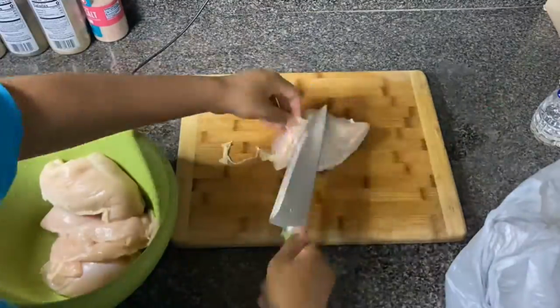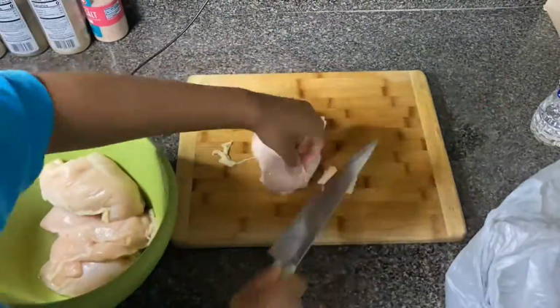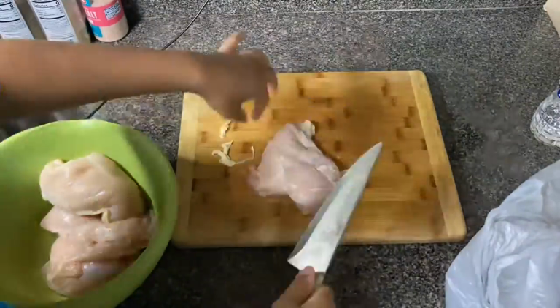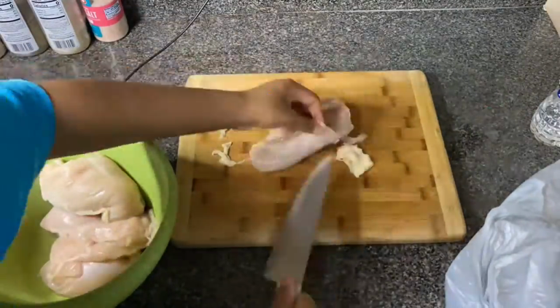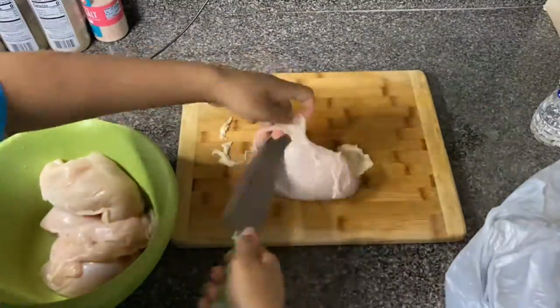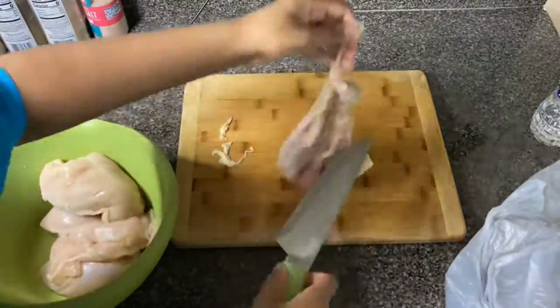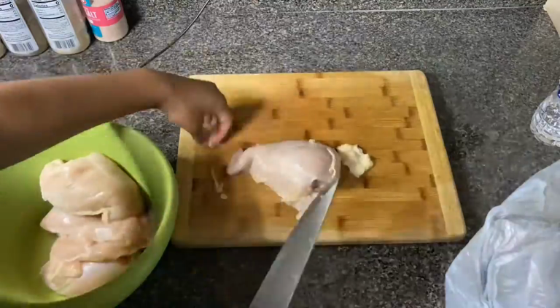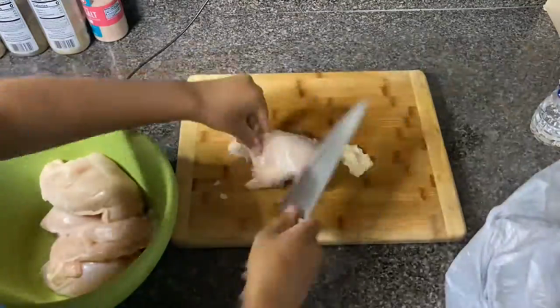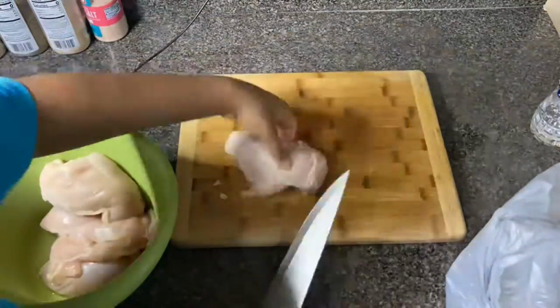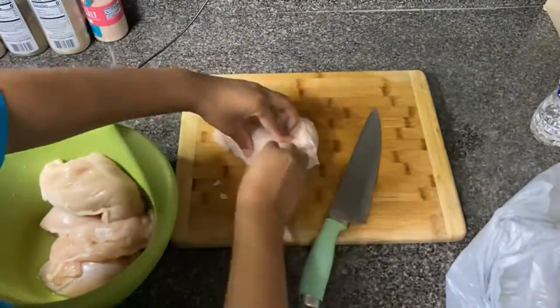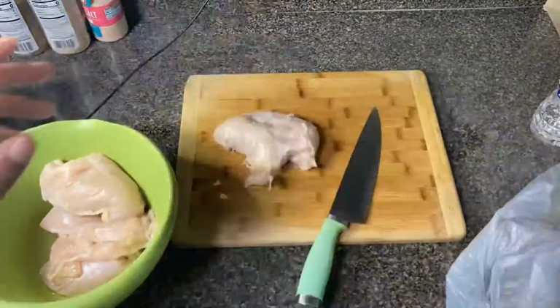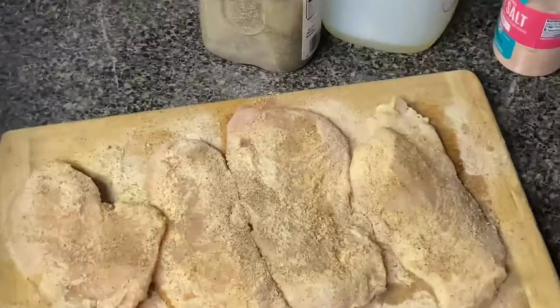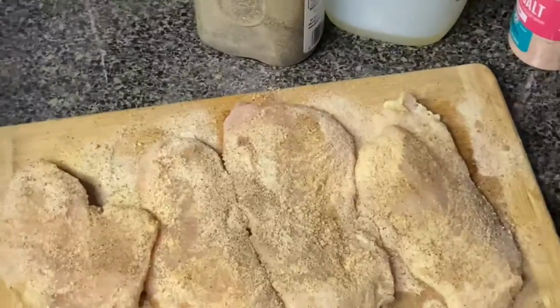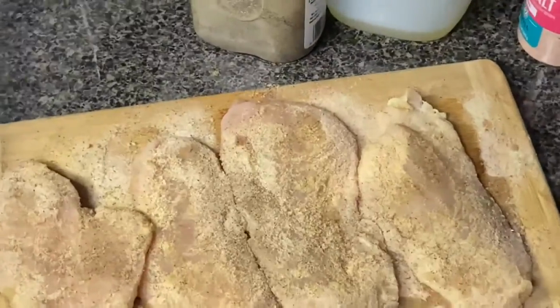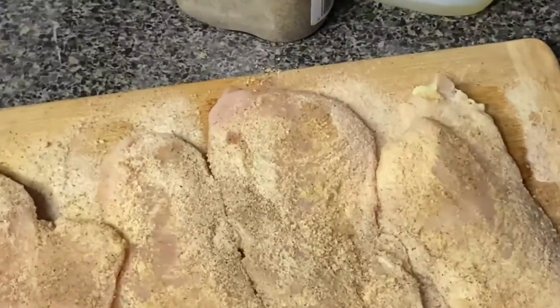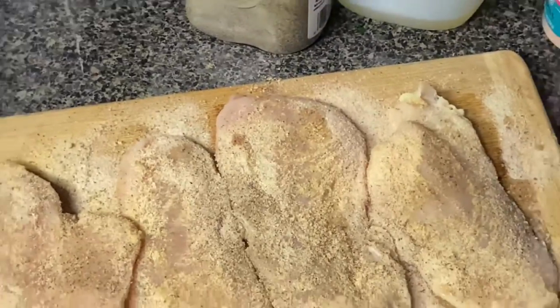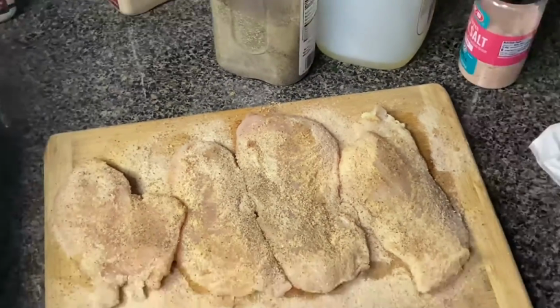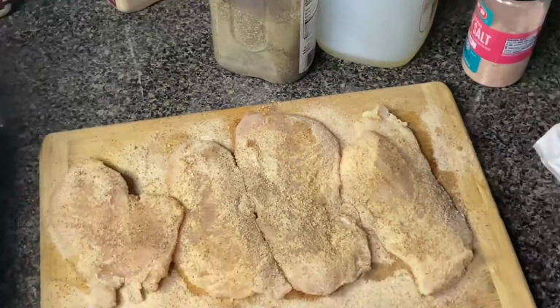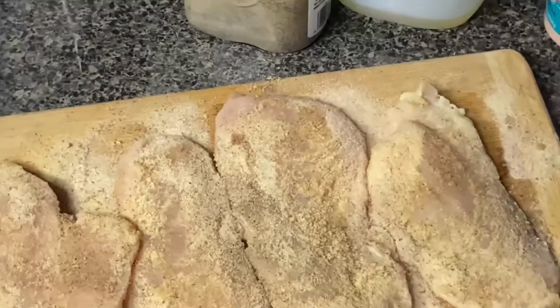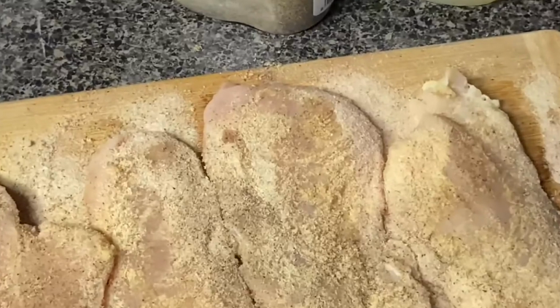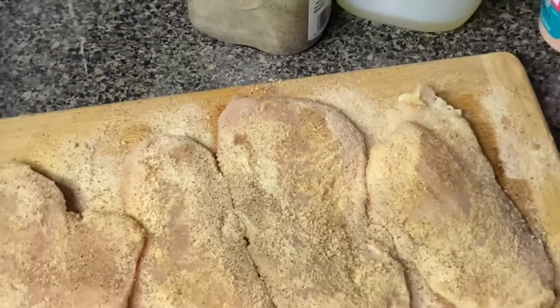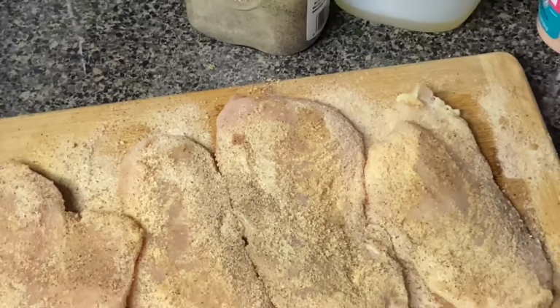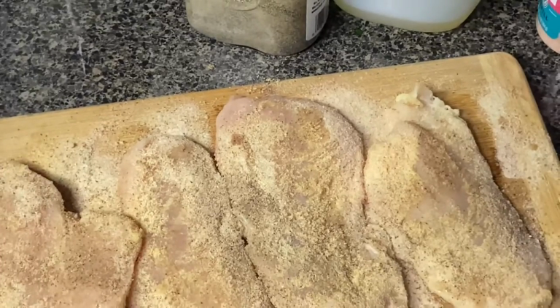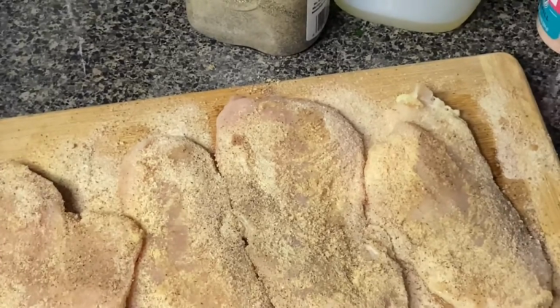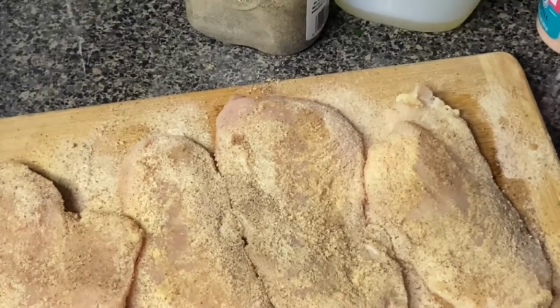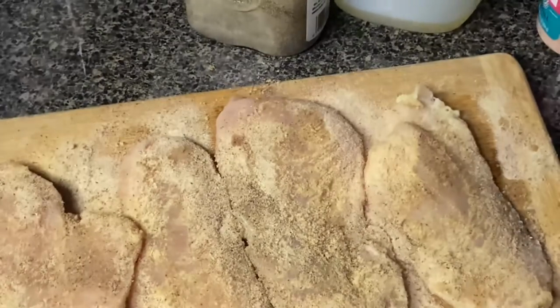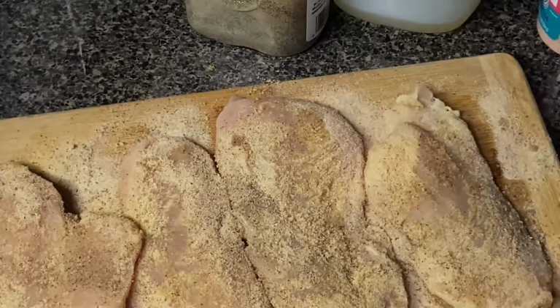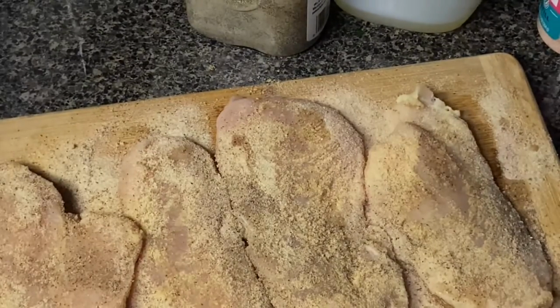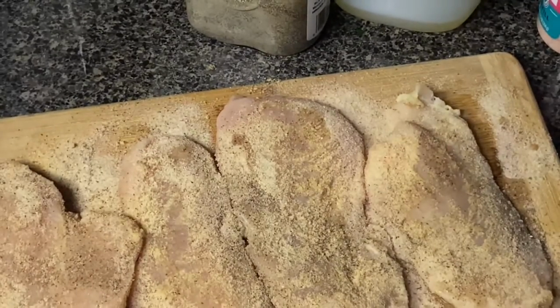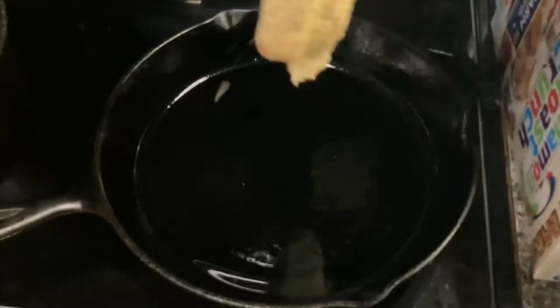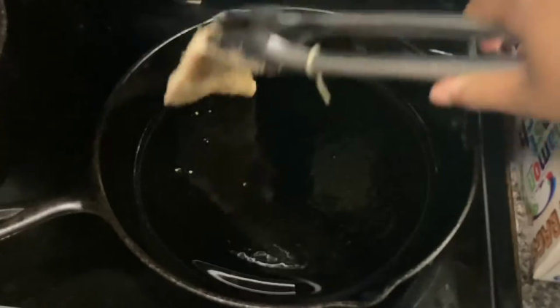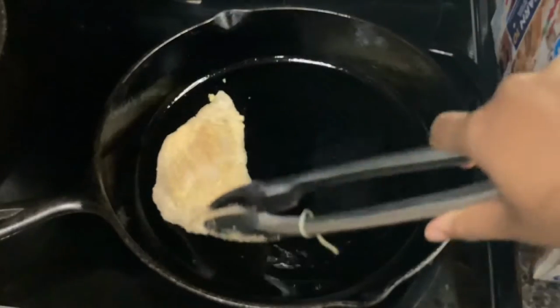Then I started on the chicken, cutting any fat off of it. And then I seasoned them very well. Browned it in a cast iron skillet on both sides, and then I threw it in the oven just to save my time and my sanity.